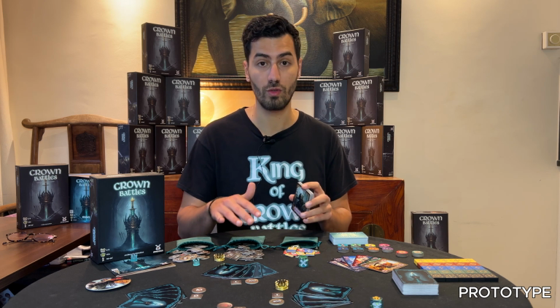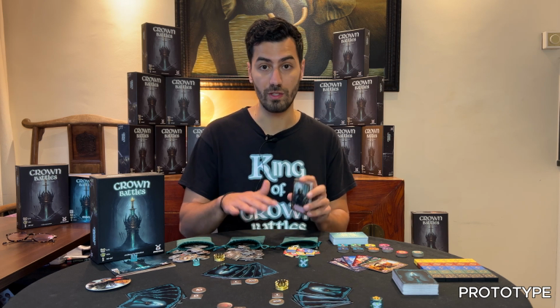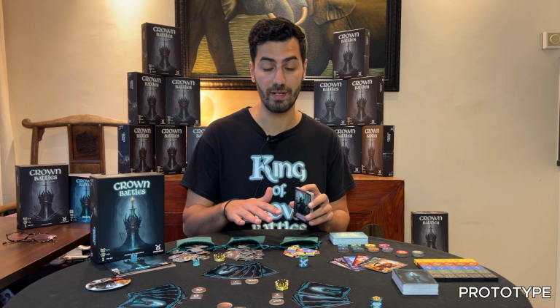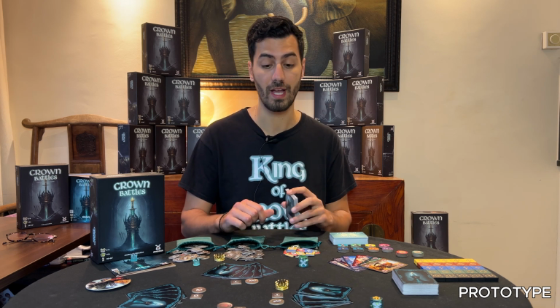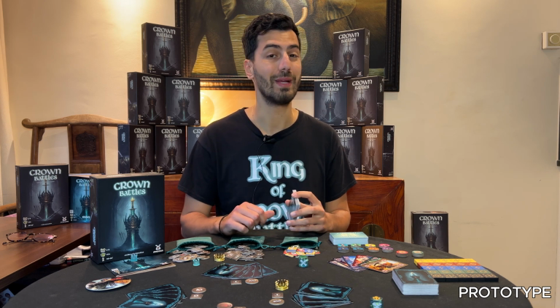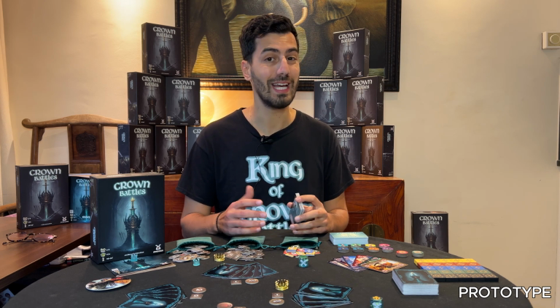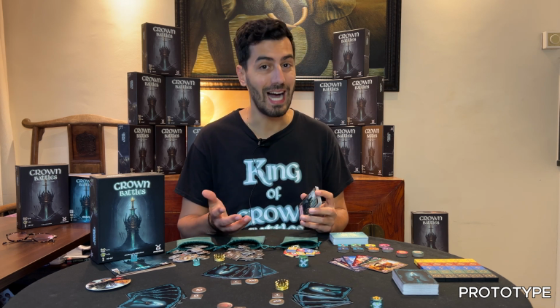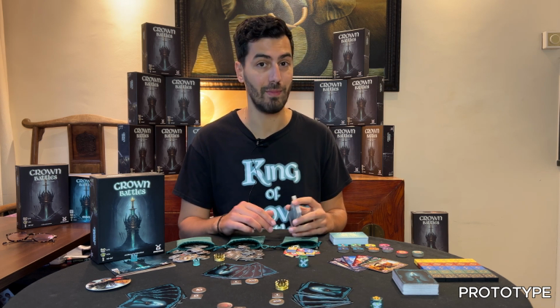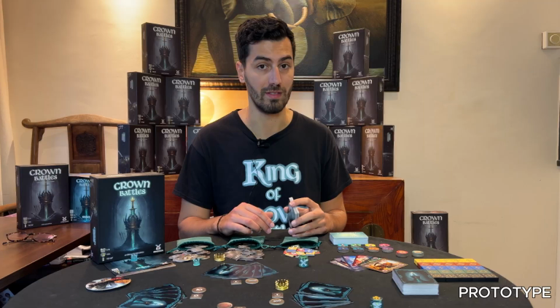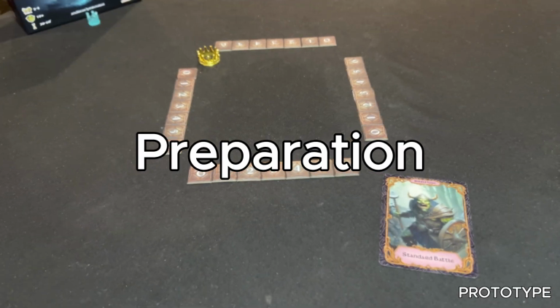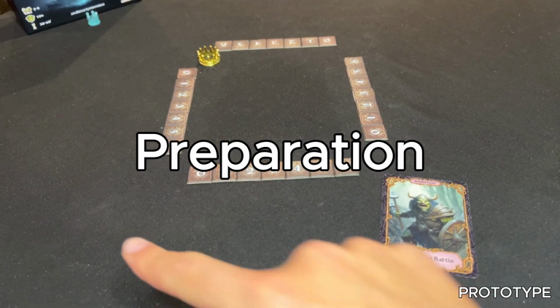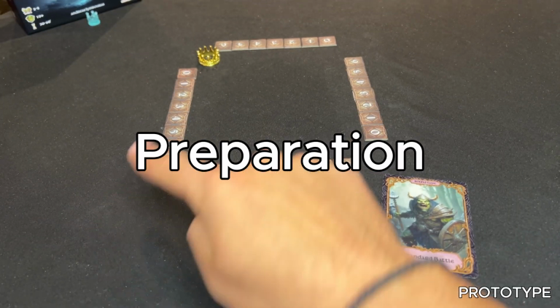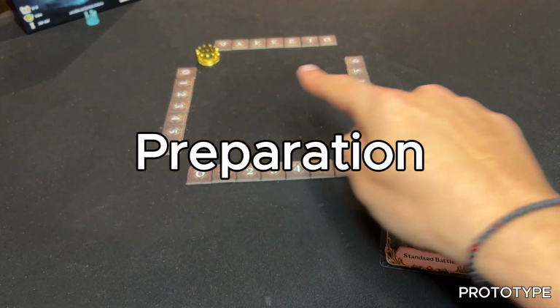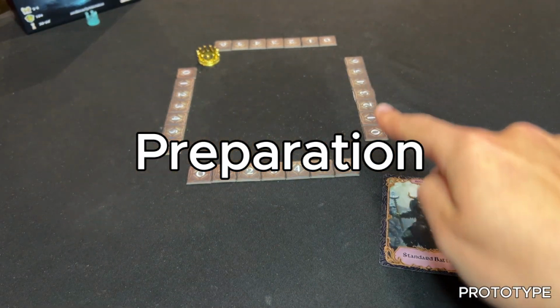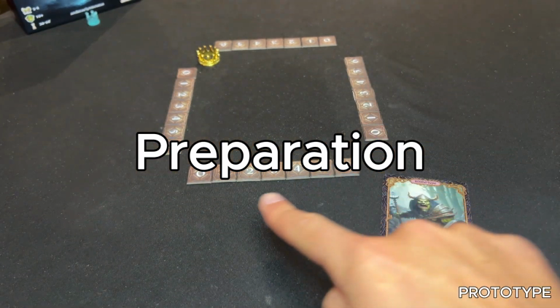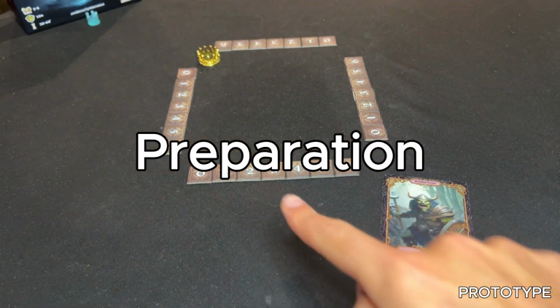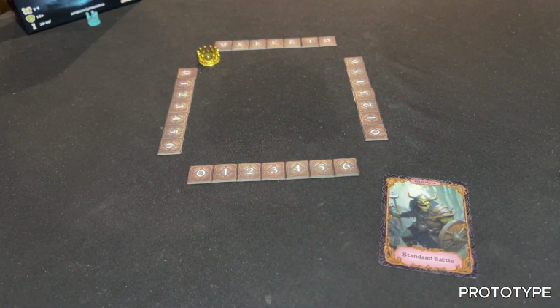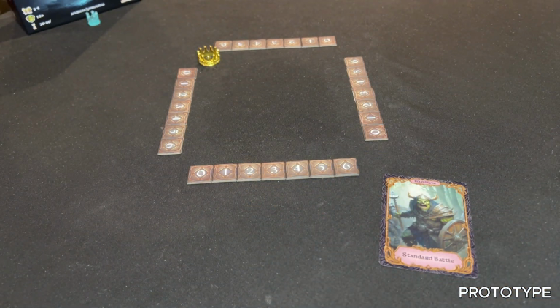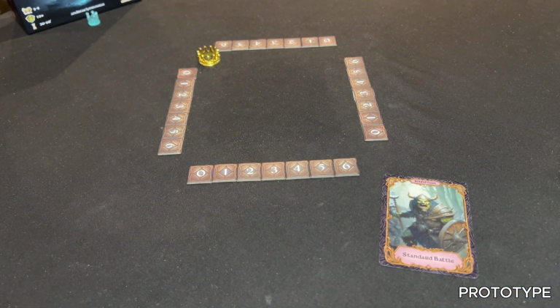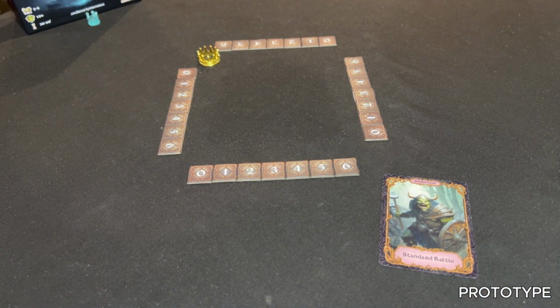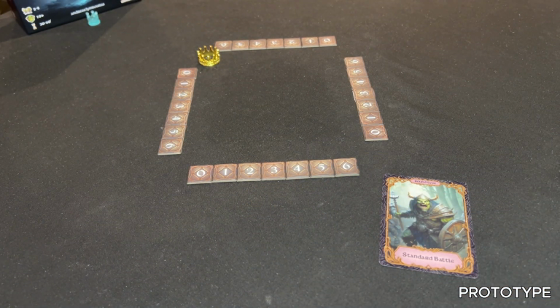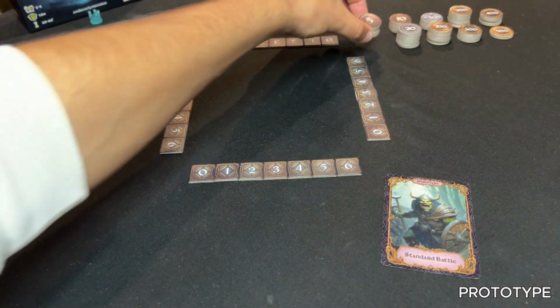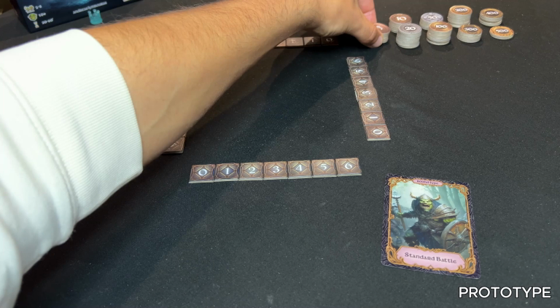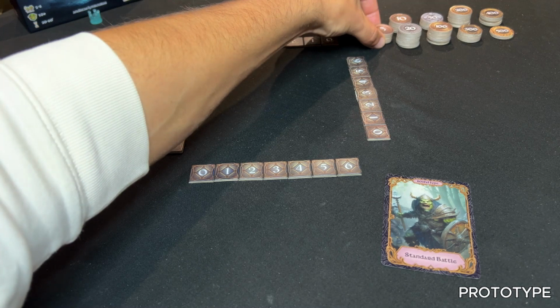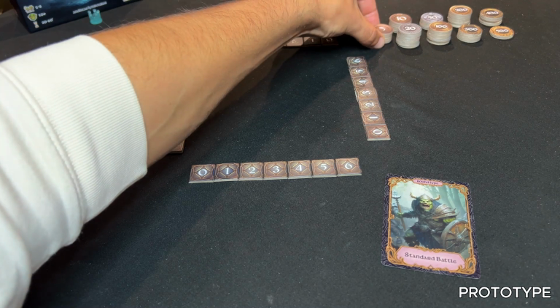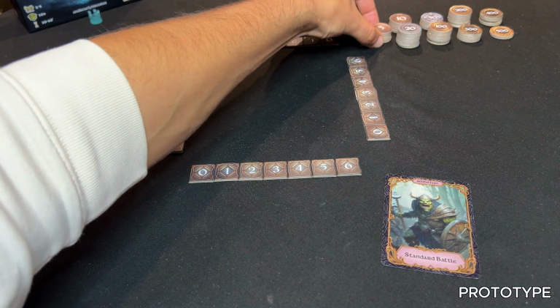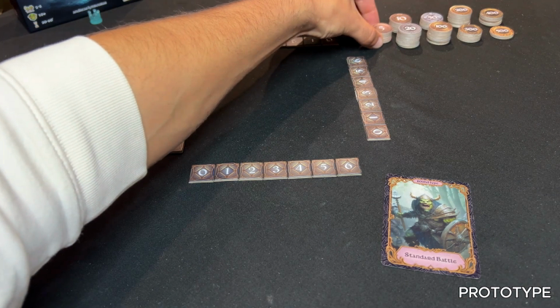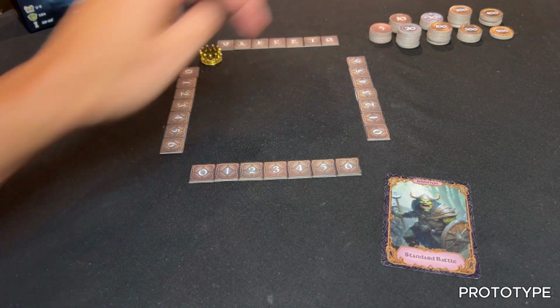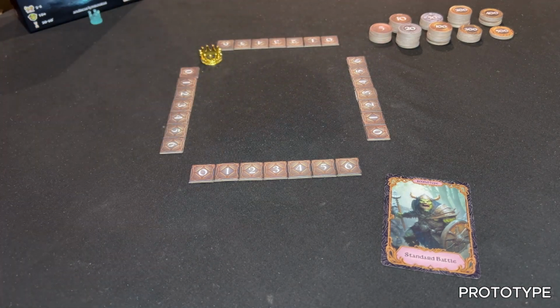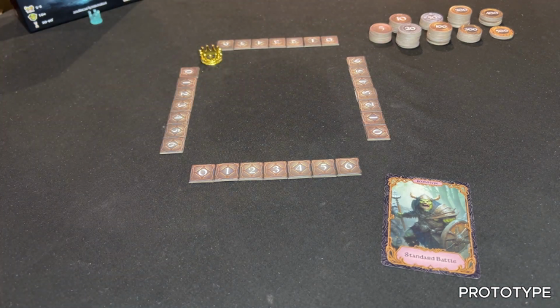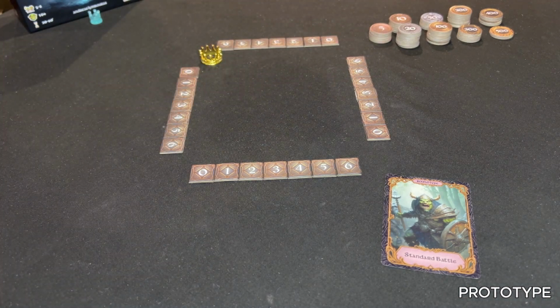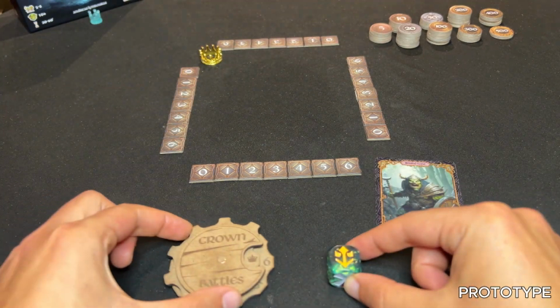You can also play two consecutive bids to reduce the risk, but you will gain half the points. Each player gets a set of bidding tokens, which varies depending on the player count. Place all the coins near the play area creating the treasury, then choose a dealer randomly.